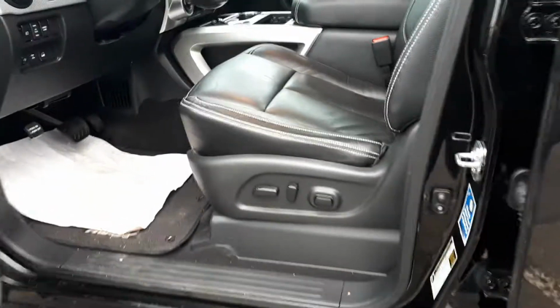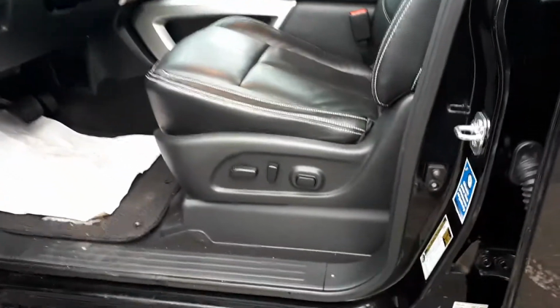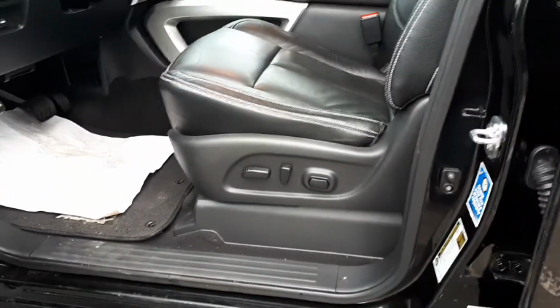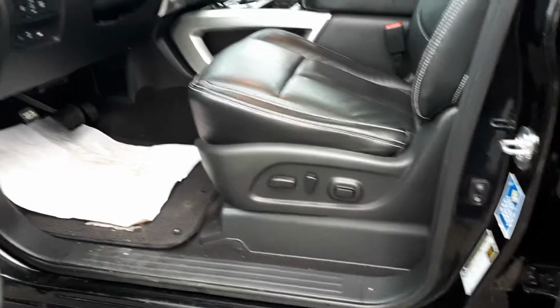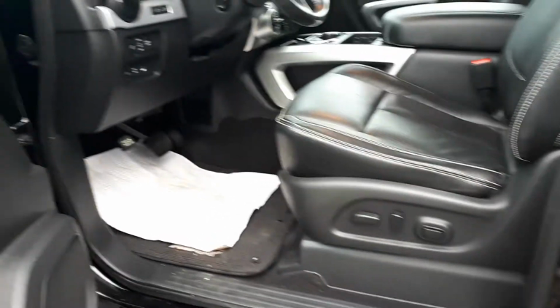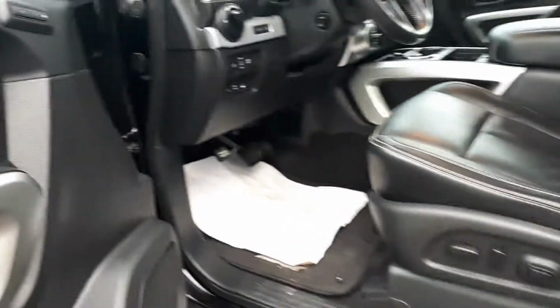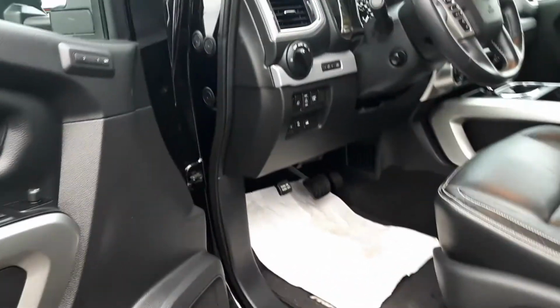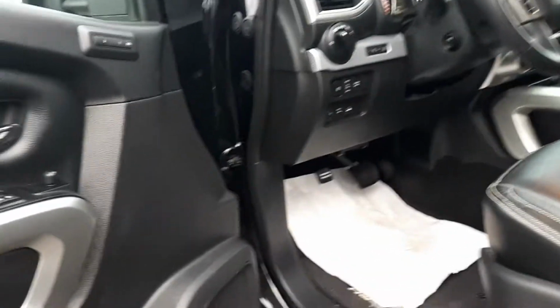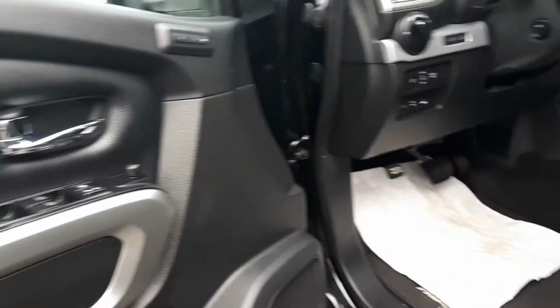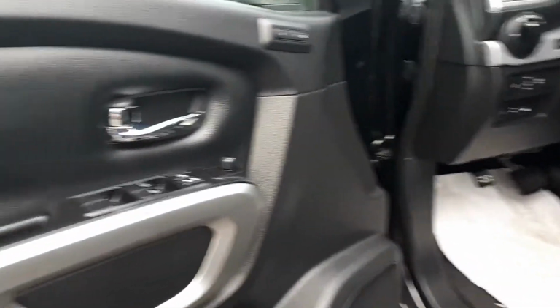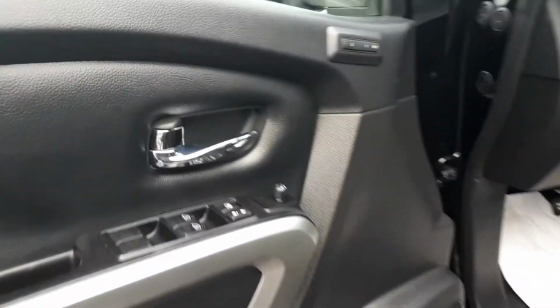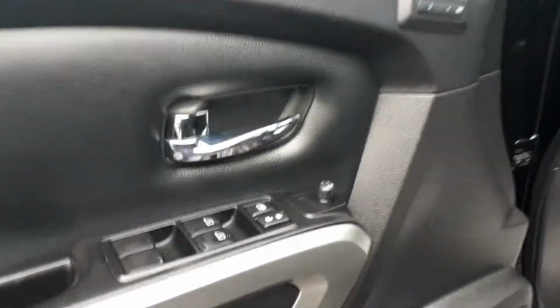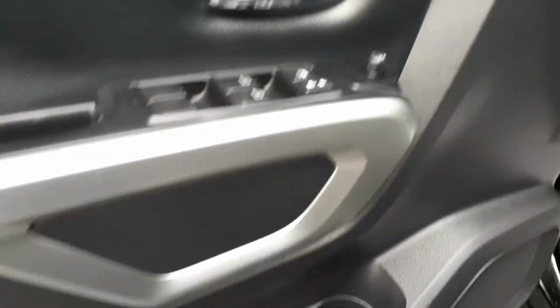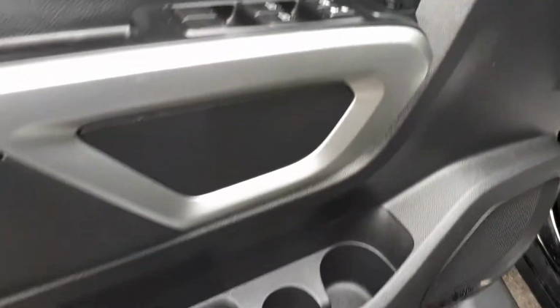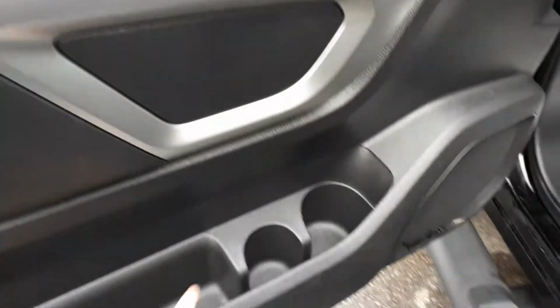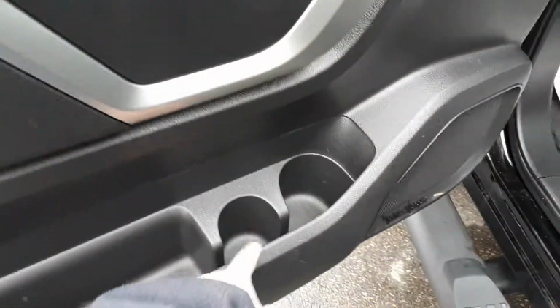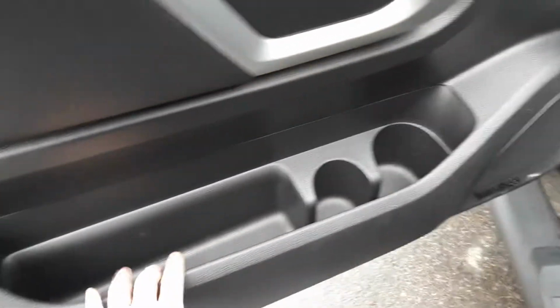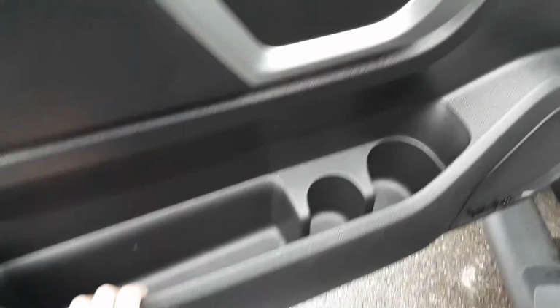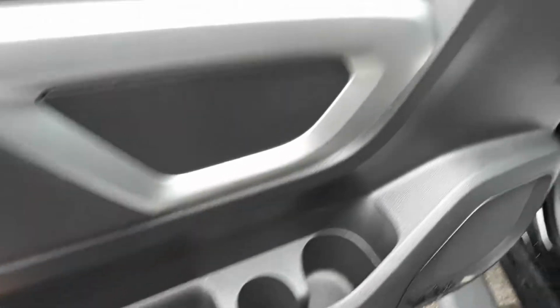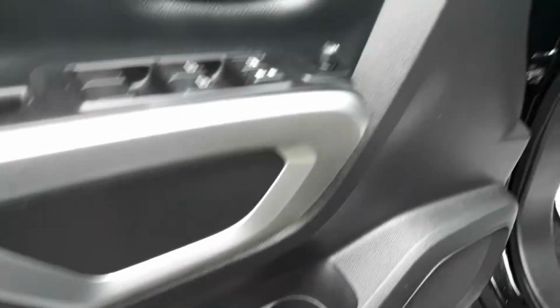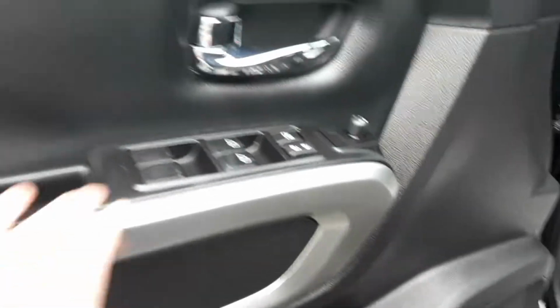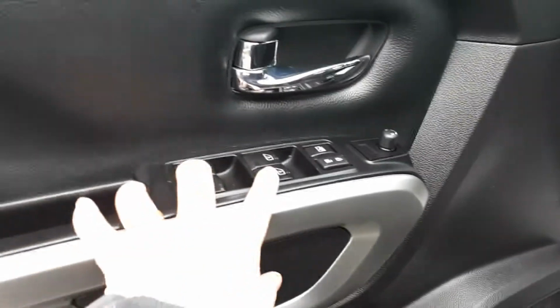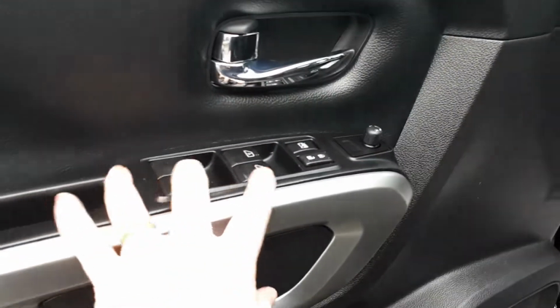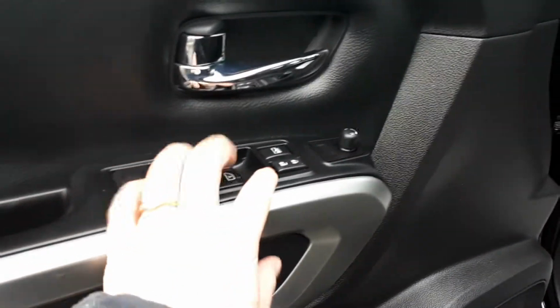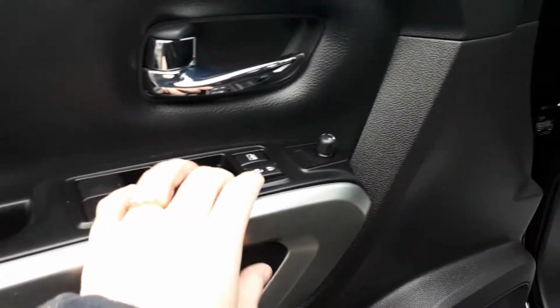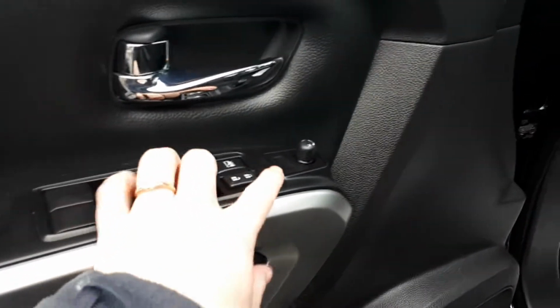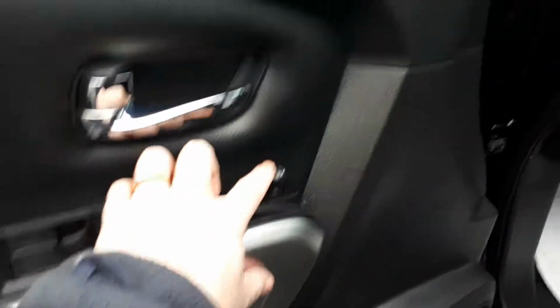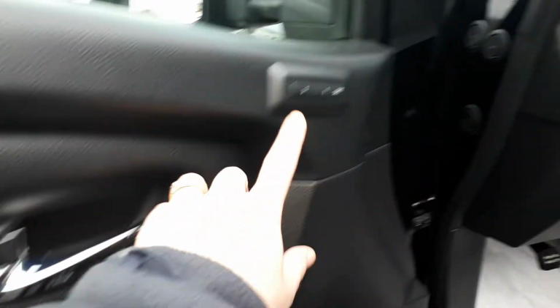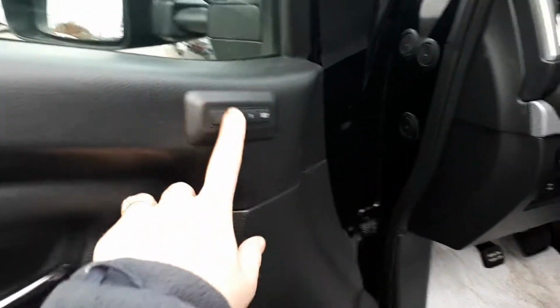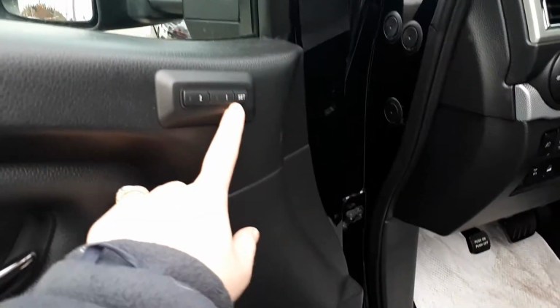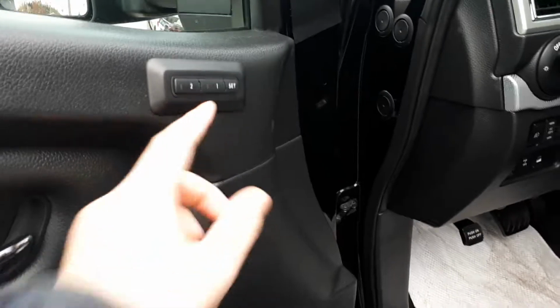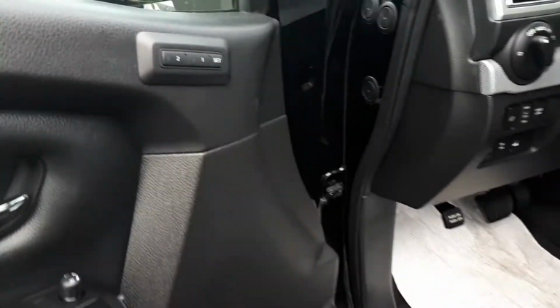So here we have power seats. On the door here we have two cup holders and a cubby space, power windows, locks, mirrors, and two settings for the seat.